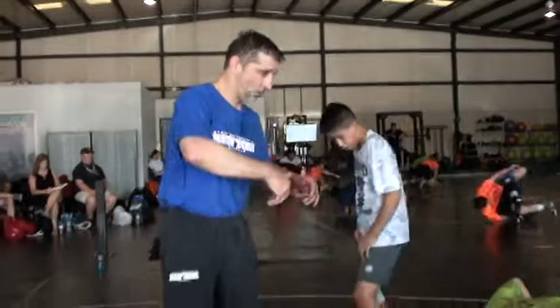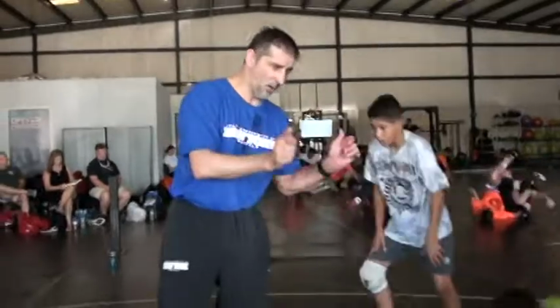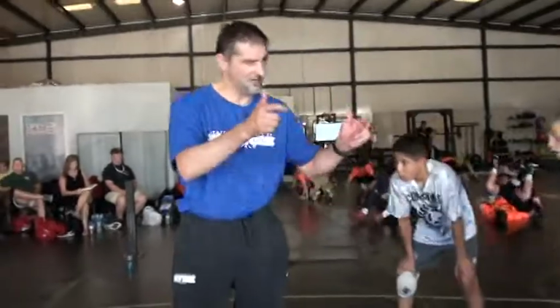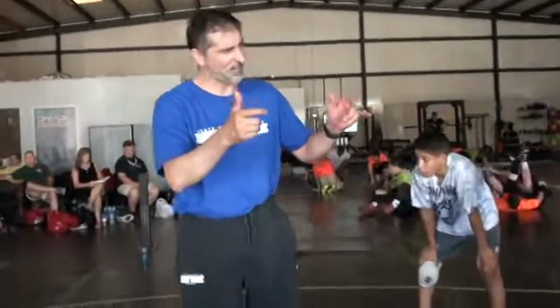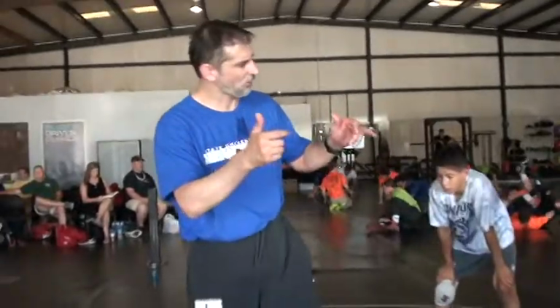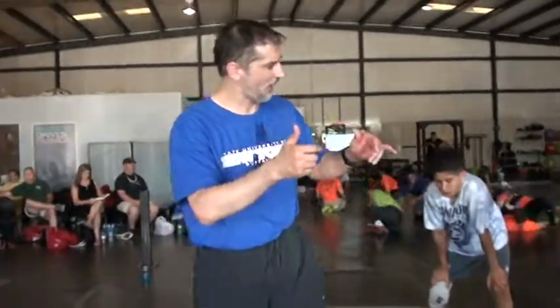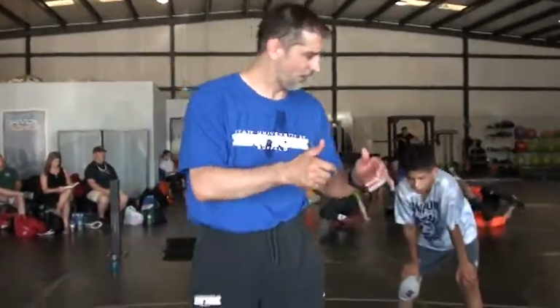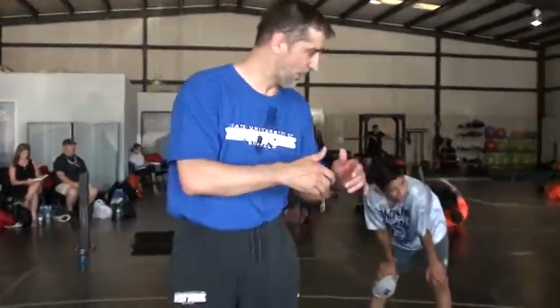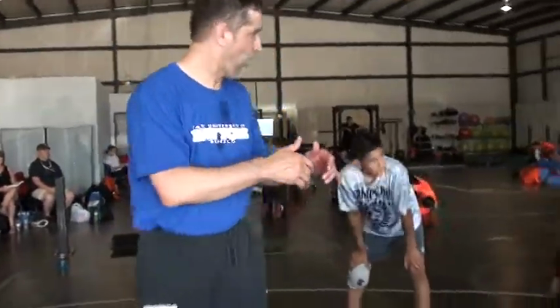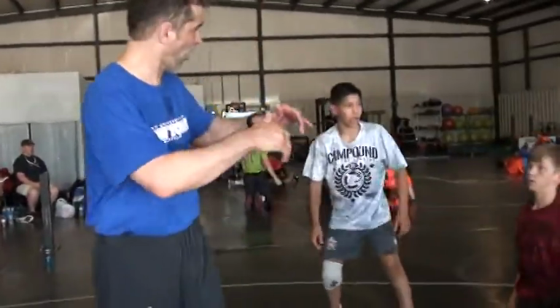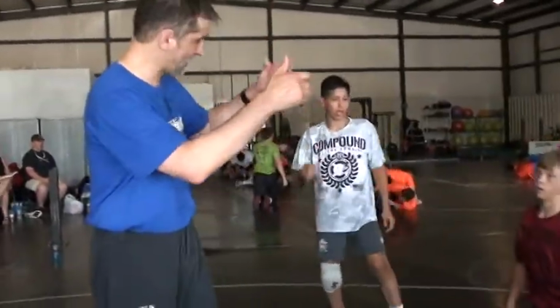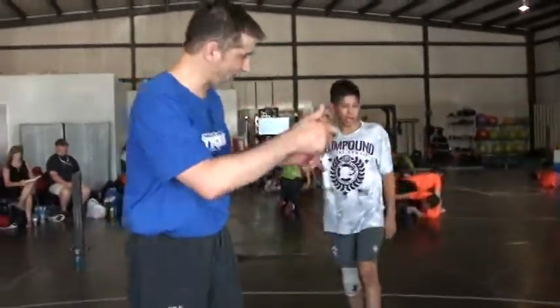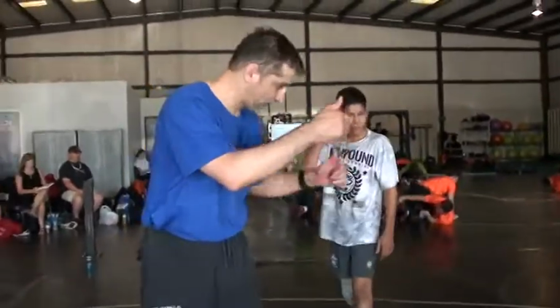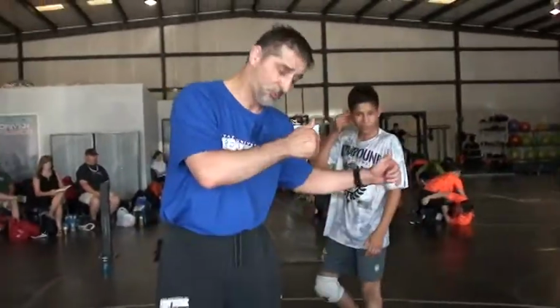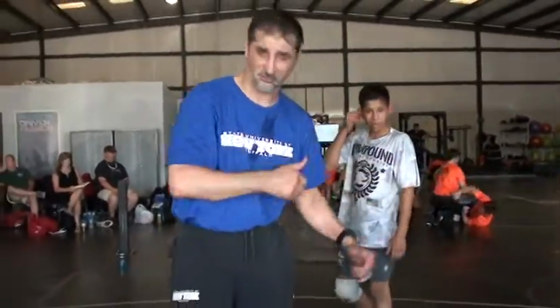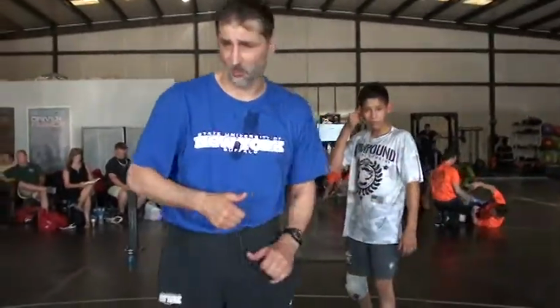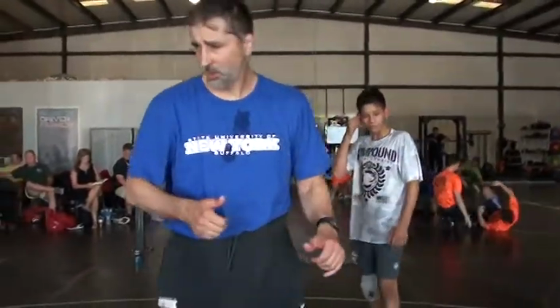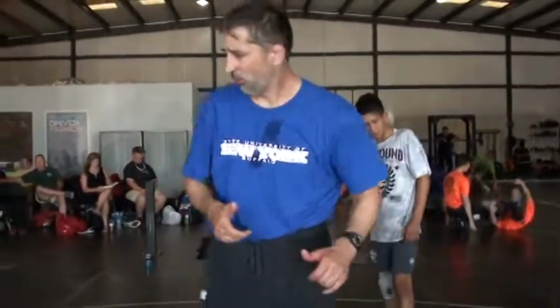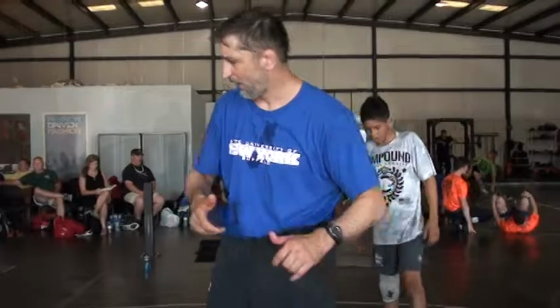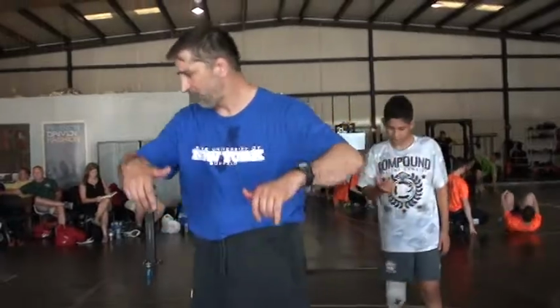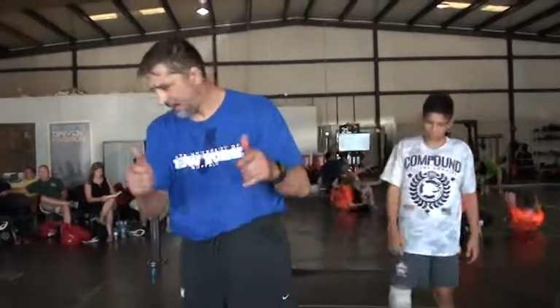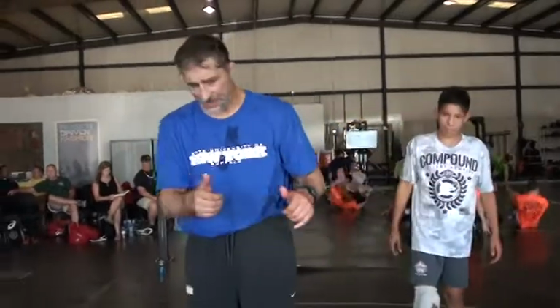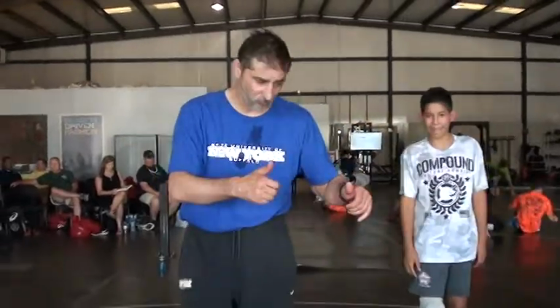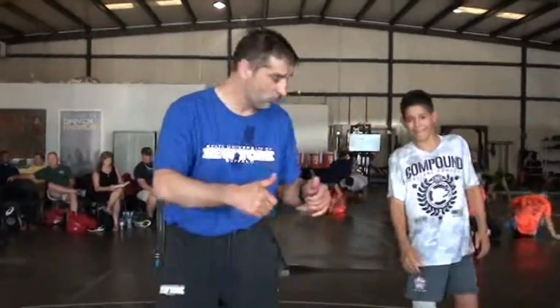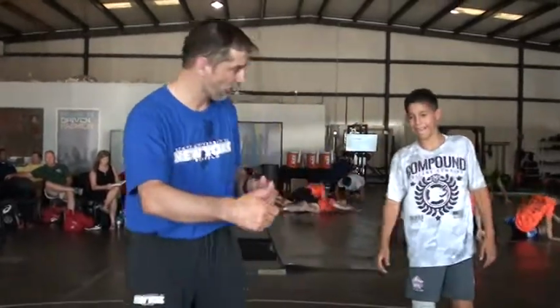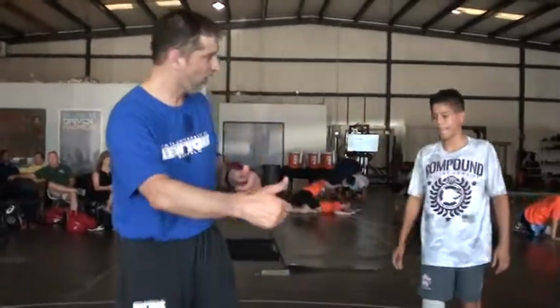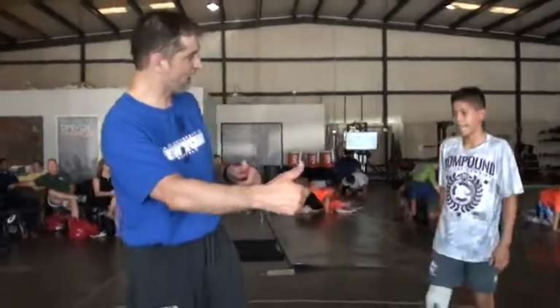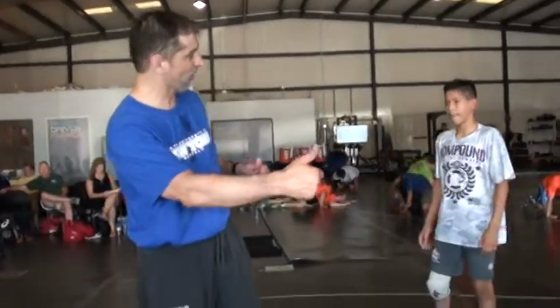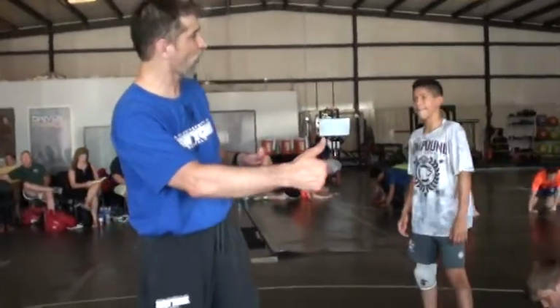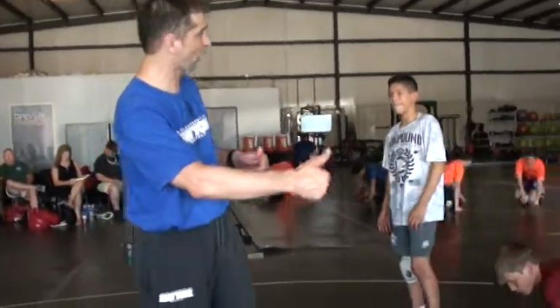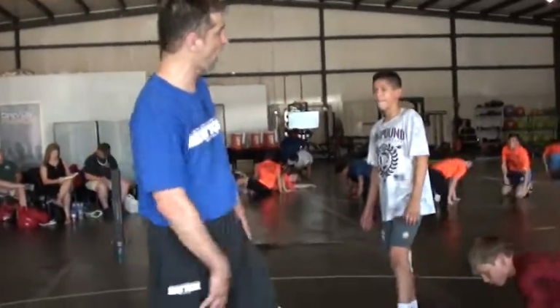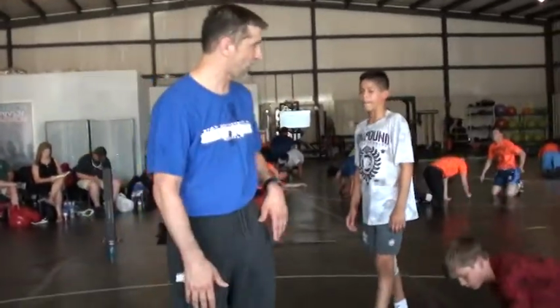You went hard snap down, go behind, right? You went hard snap, he comes up for a single. You went hard snap down, running corner, he comes up for a high crotch, right?